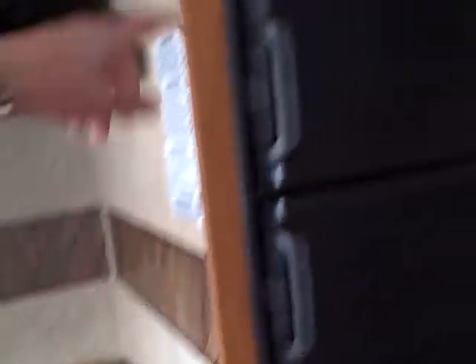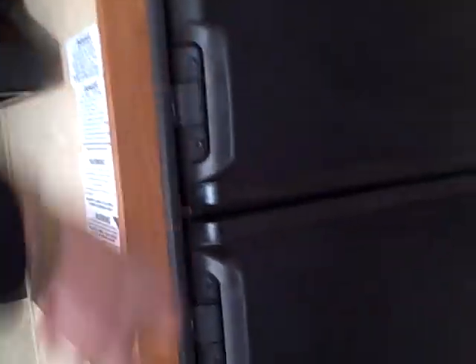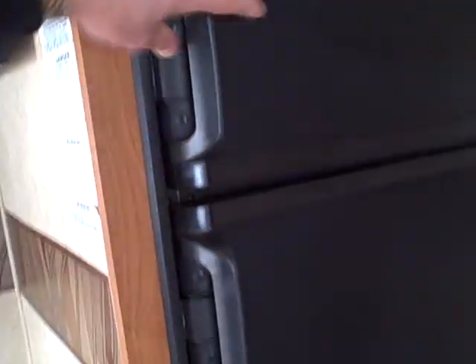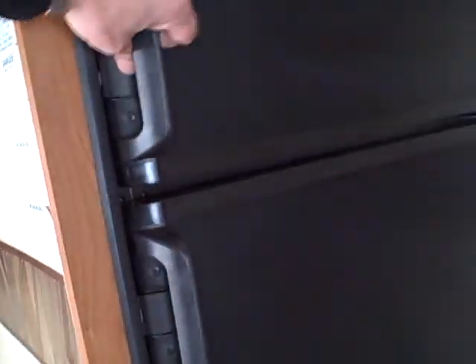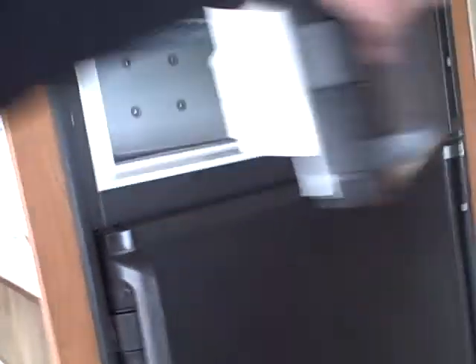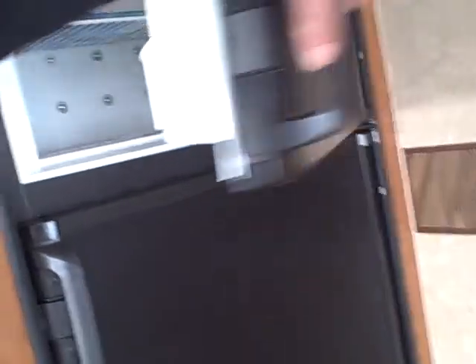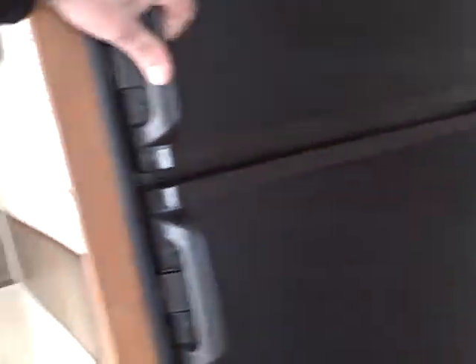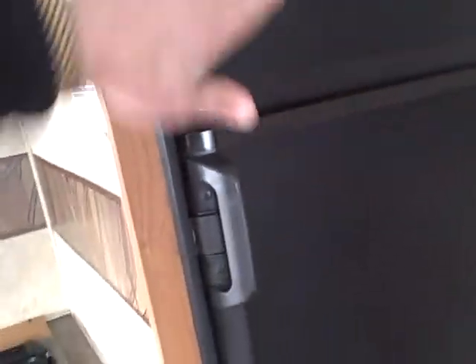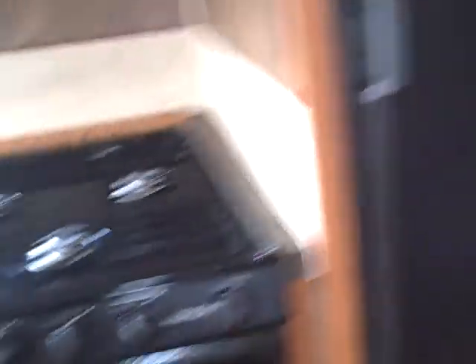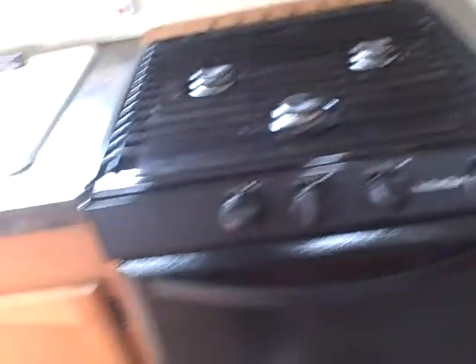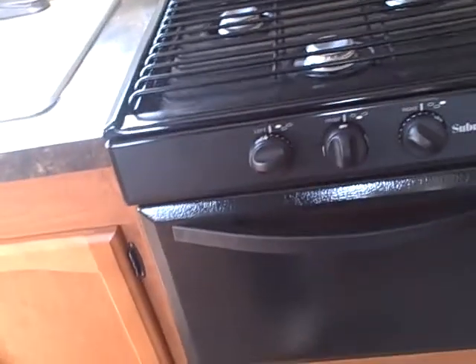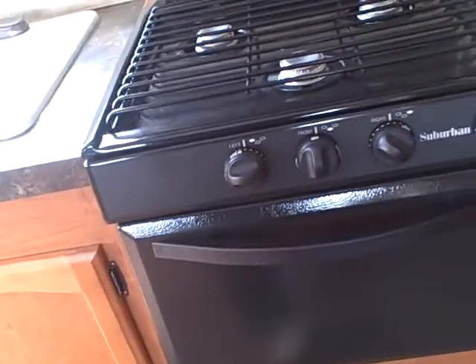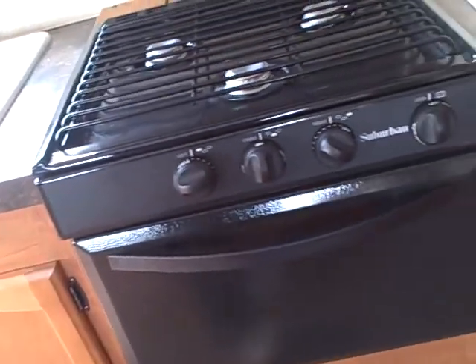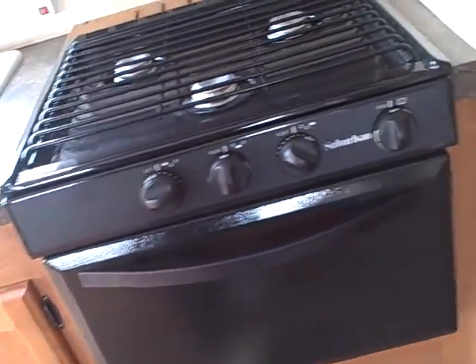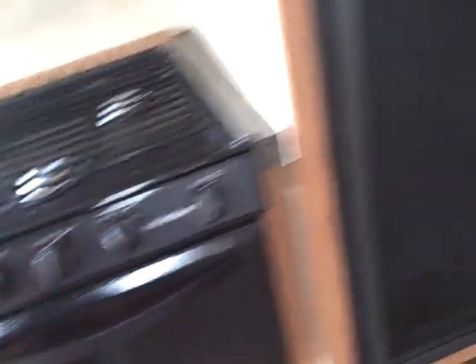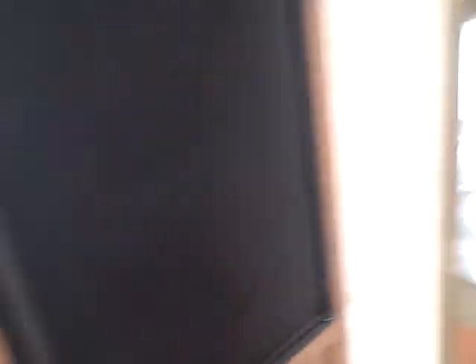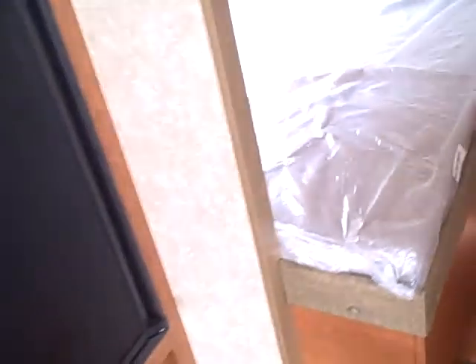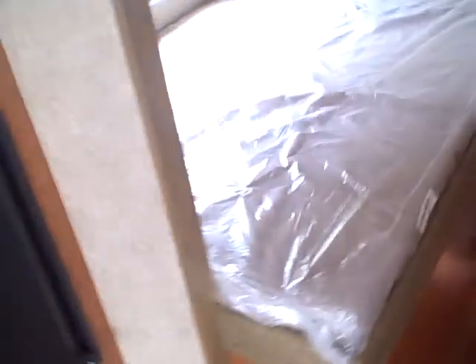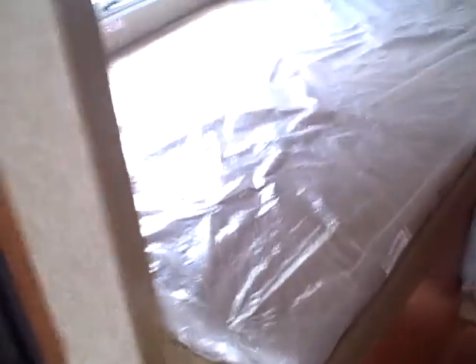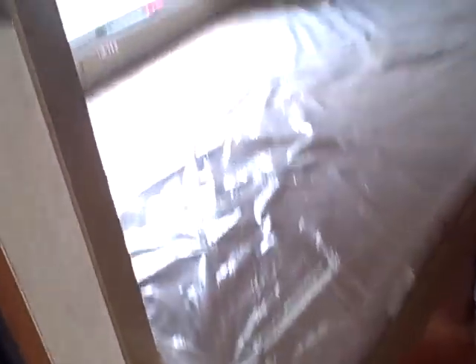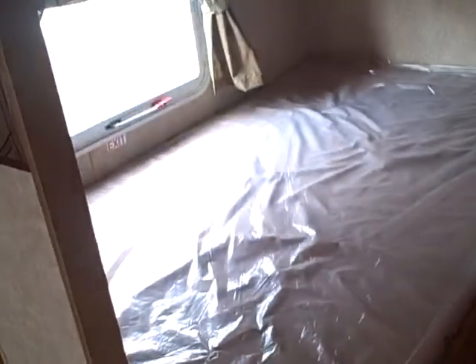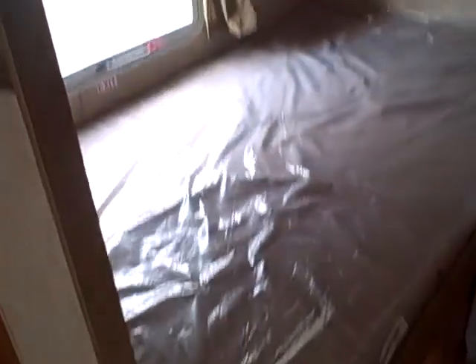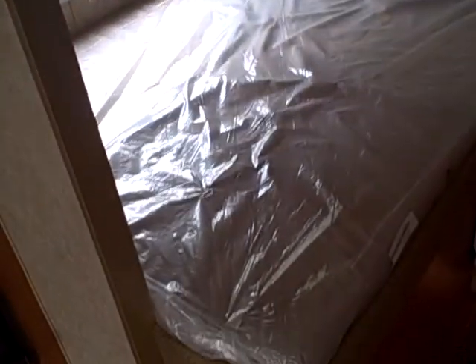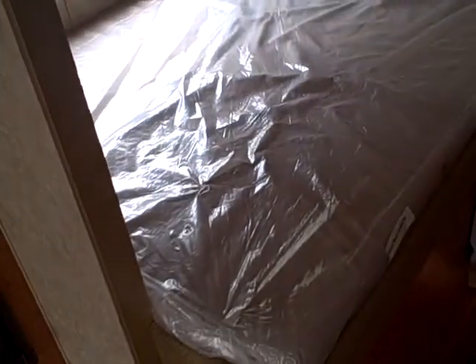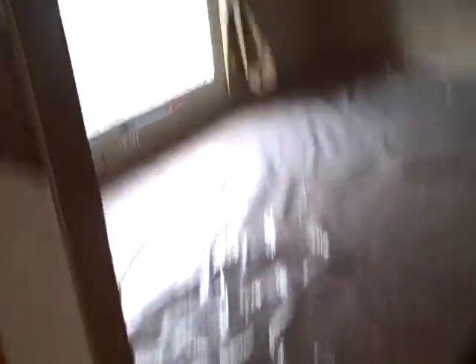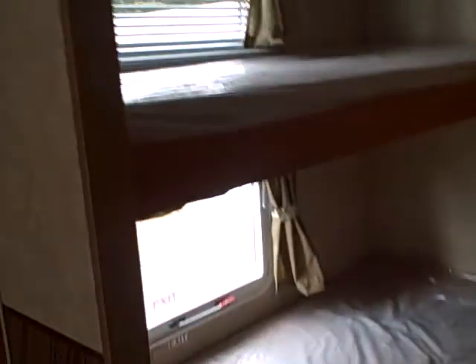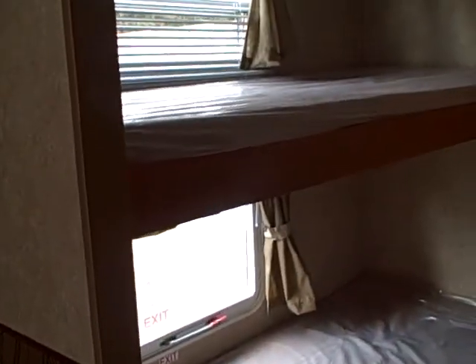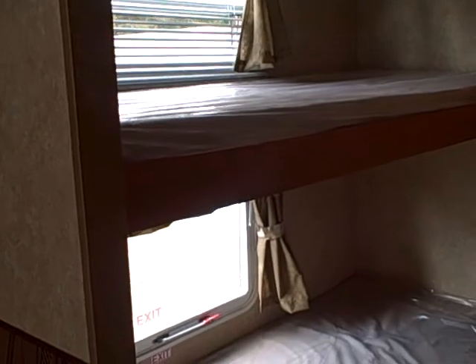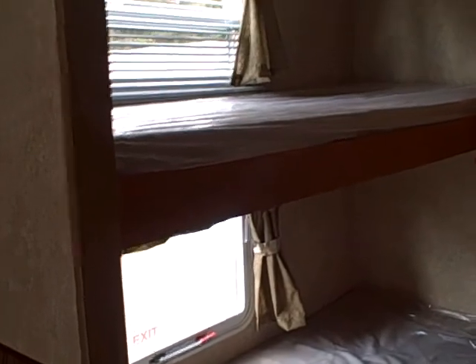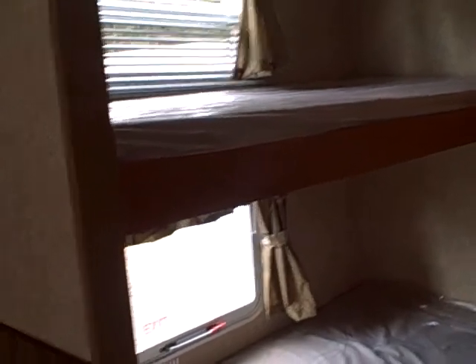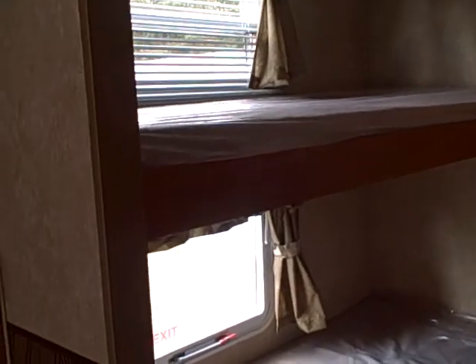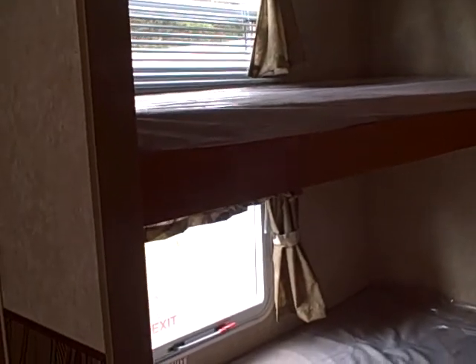Dometic refrigerator freezer with a black fascia which ties in nicely with the appliances. The configuration back here features a lower full size bed with a bunk overhead, so you've got a lot of room for sleeping — great for the family.